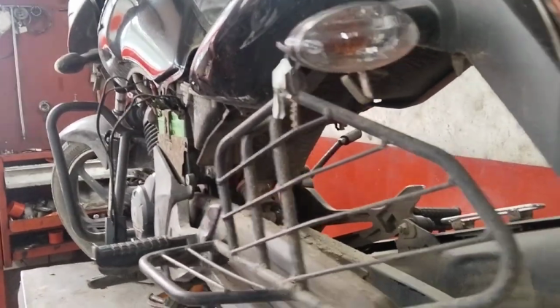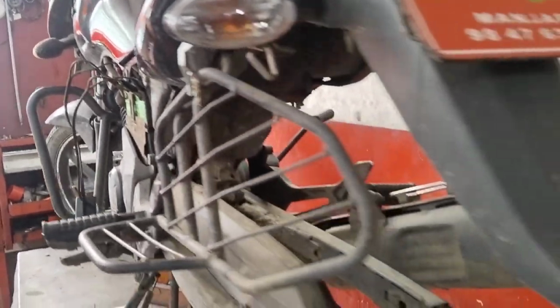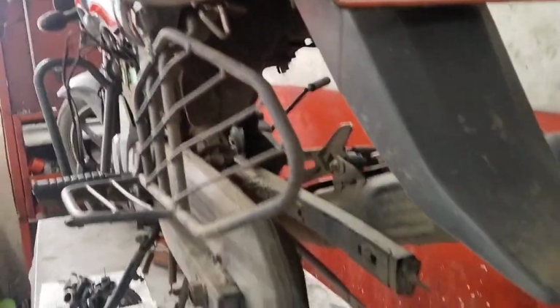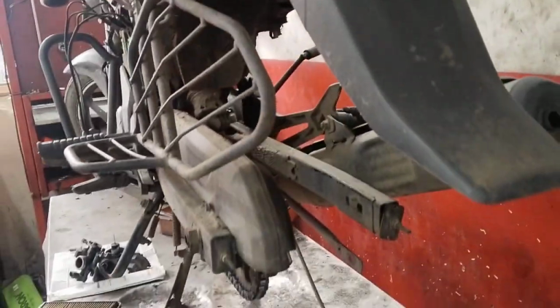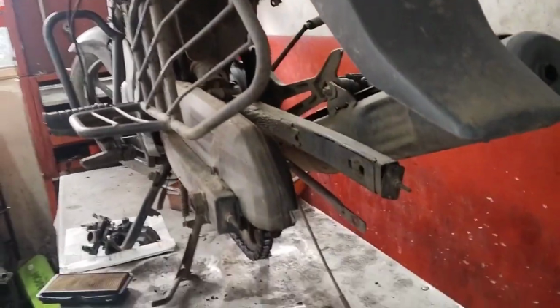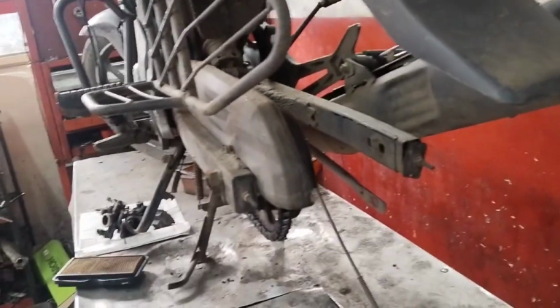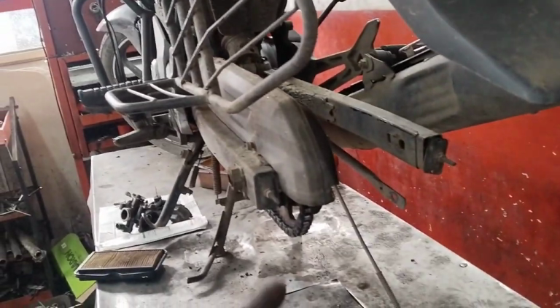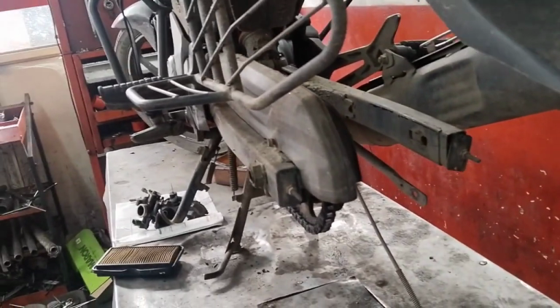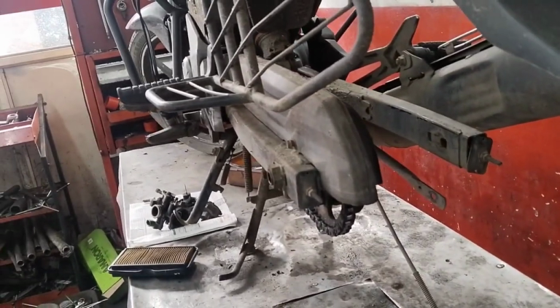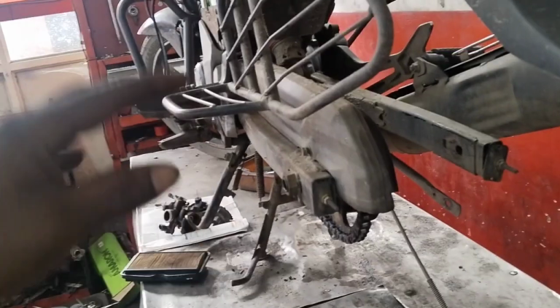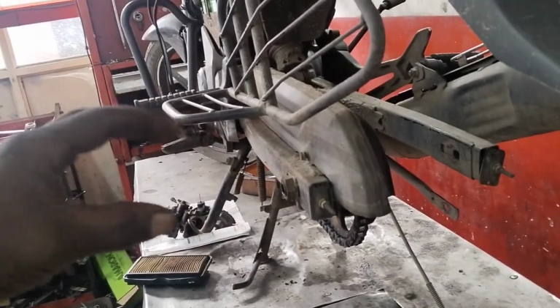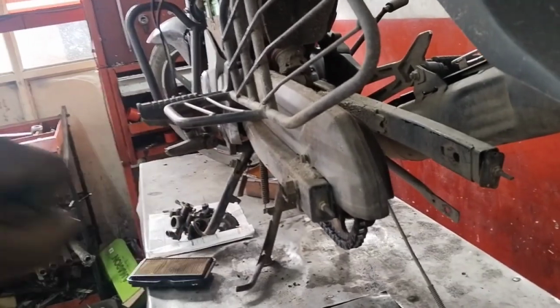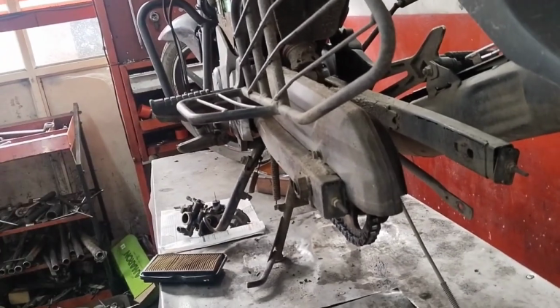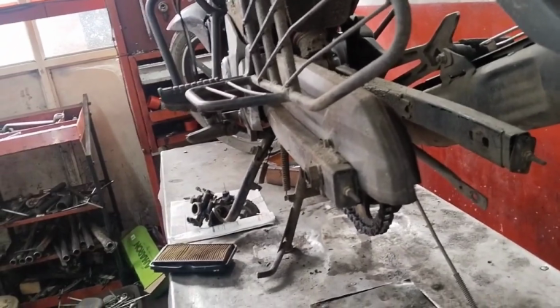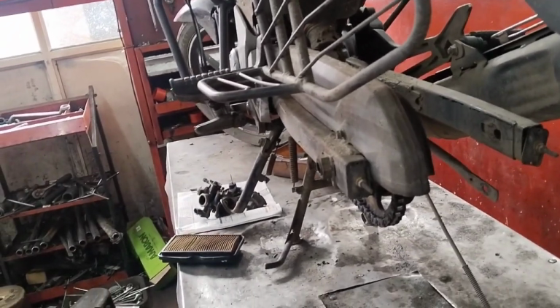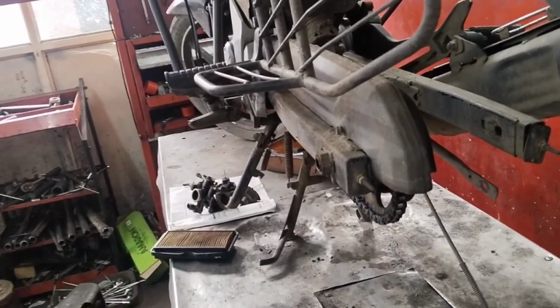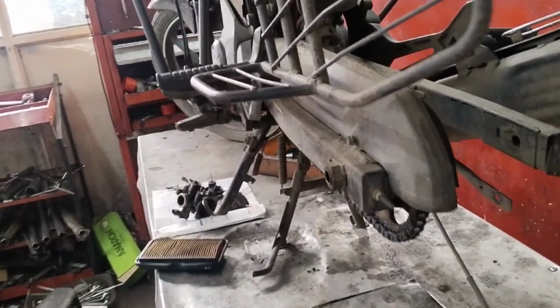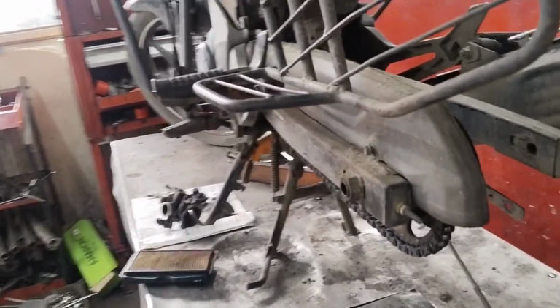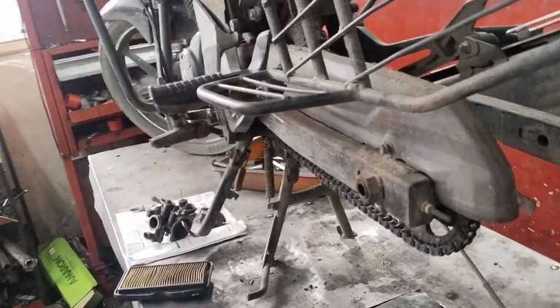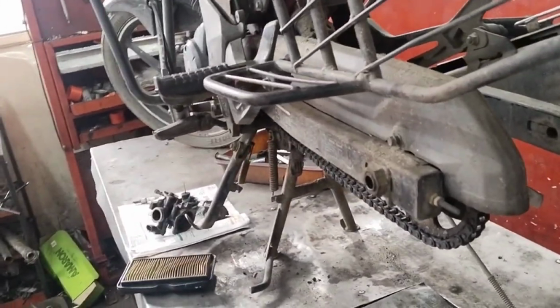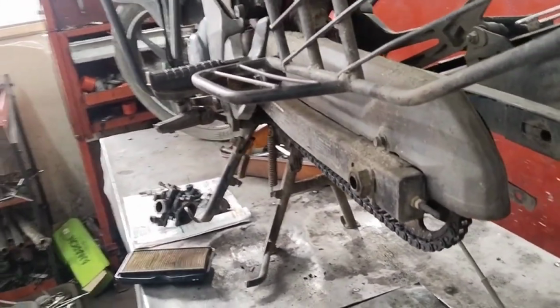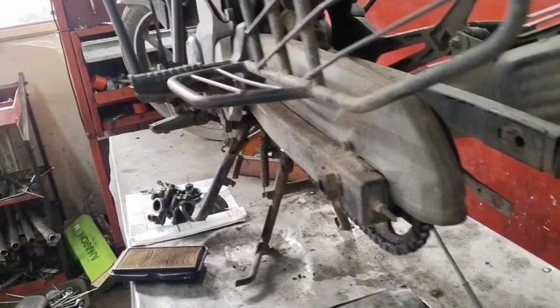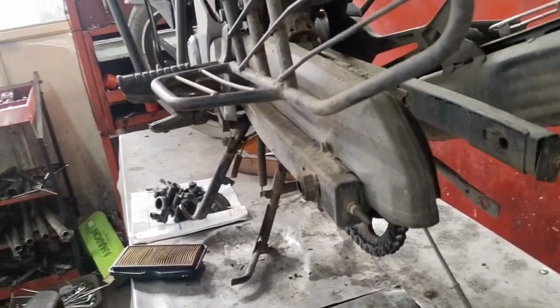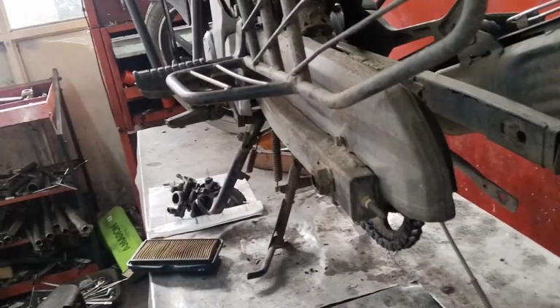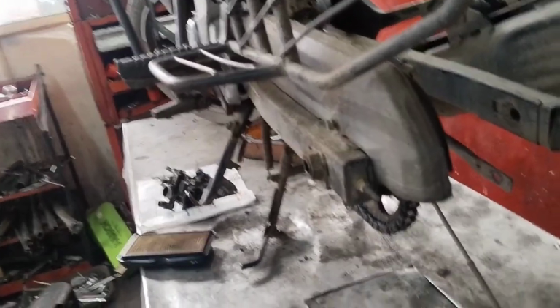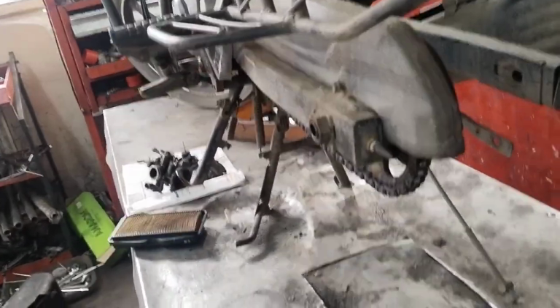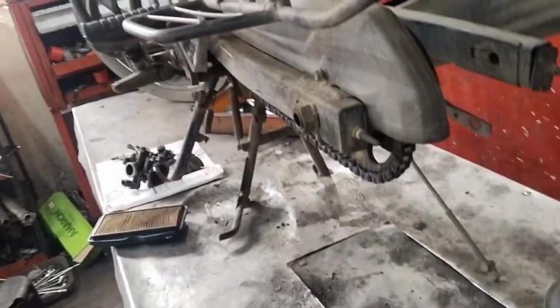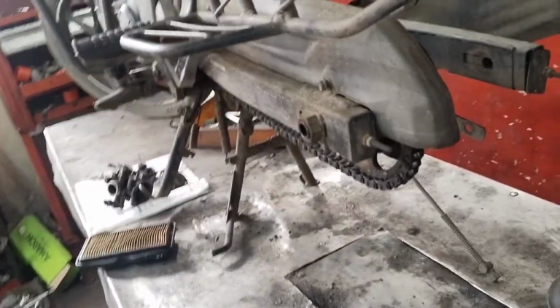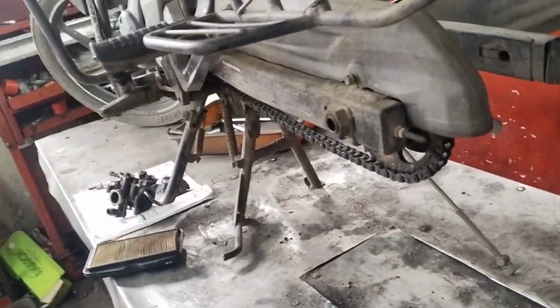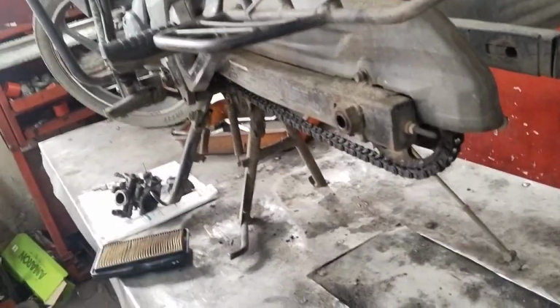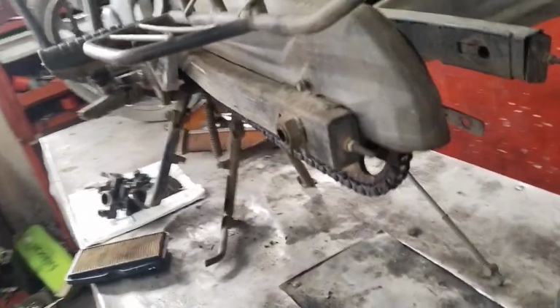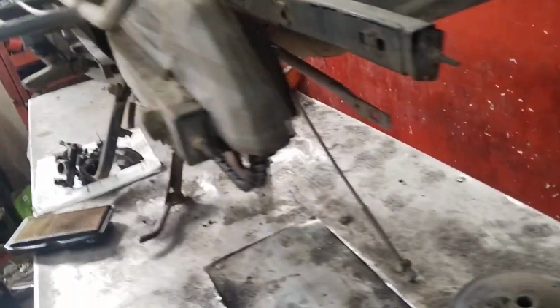We have to check the back brake. We also have to check the shift. We have to check the details and the changes.